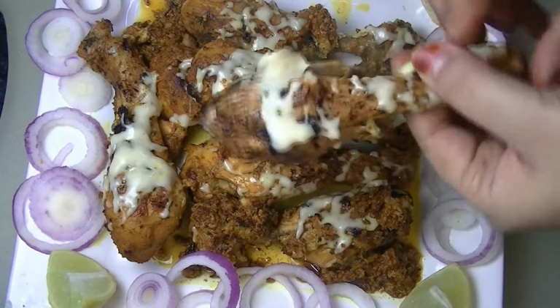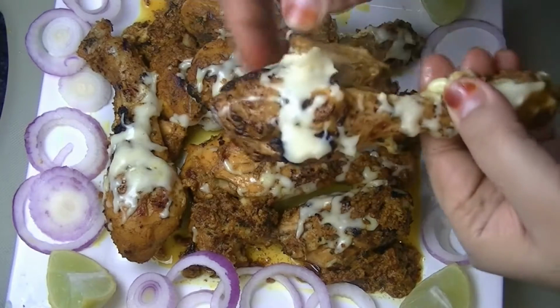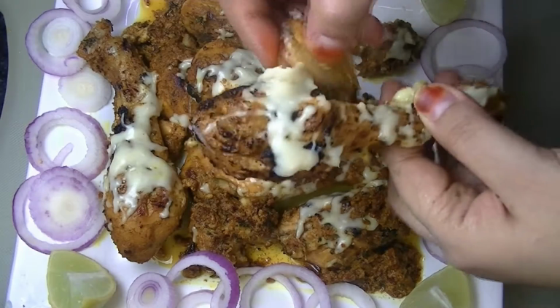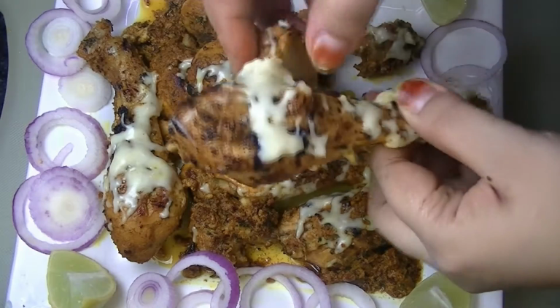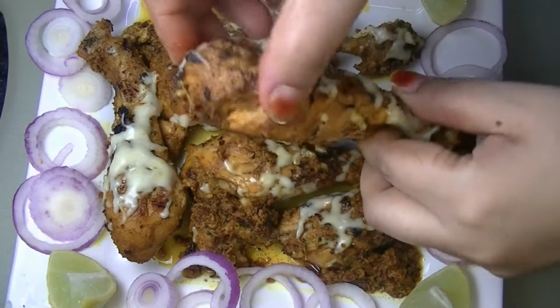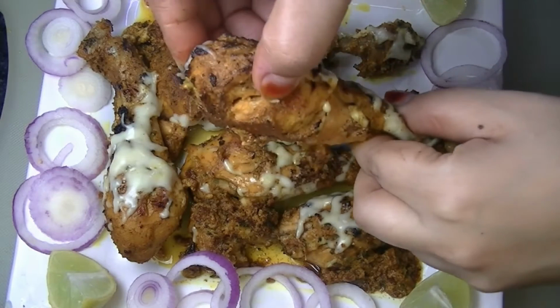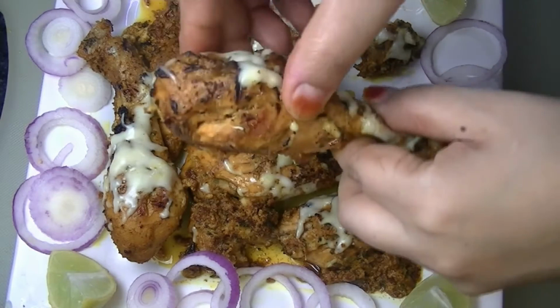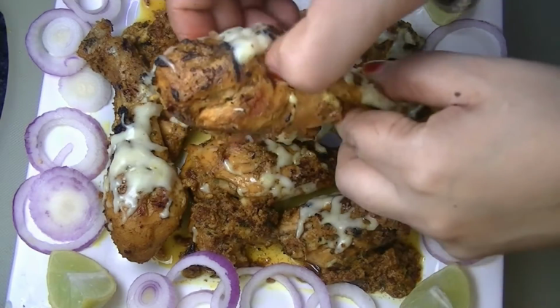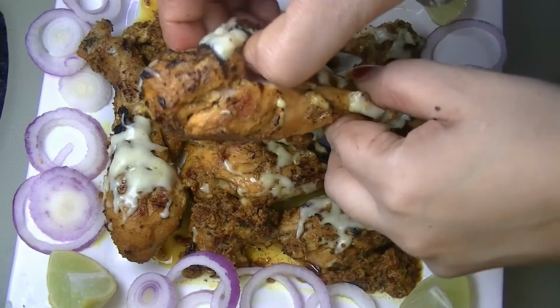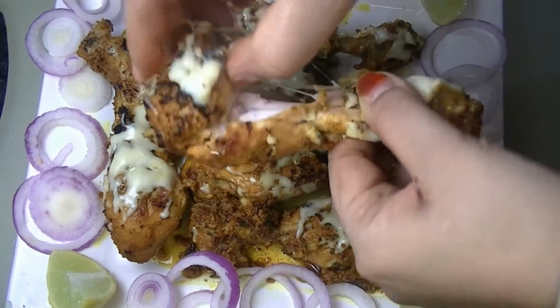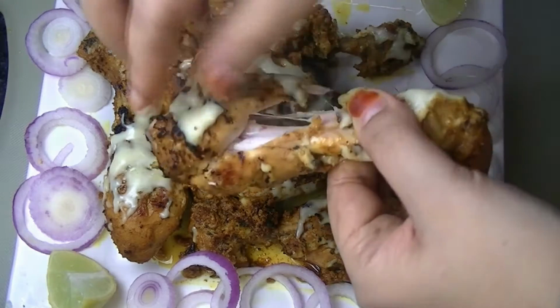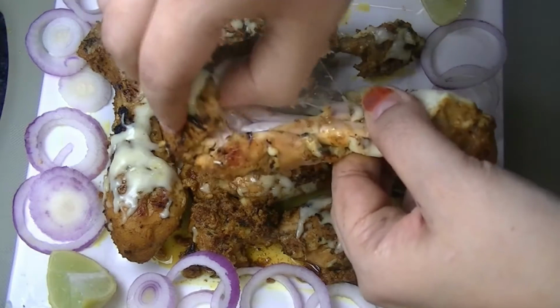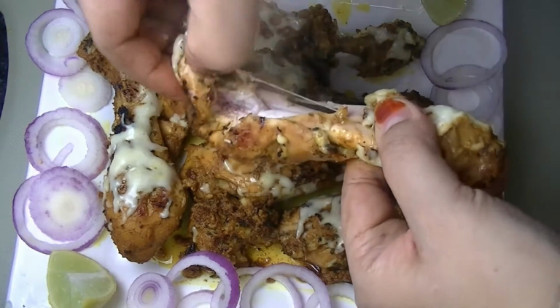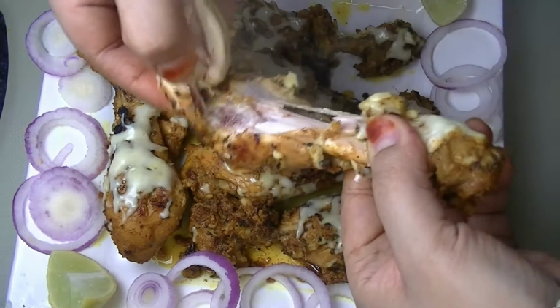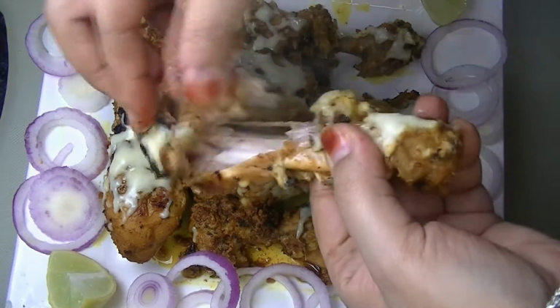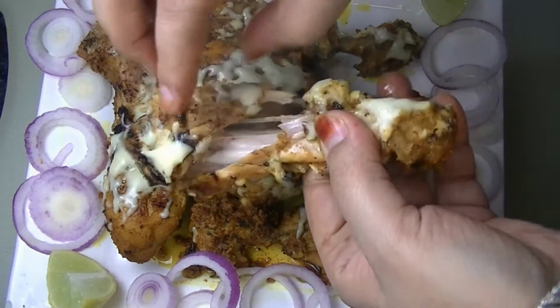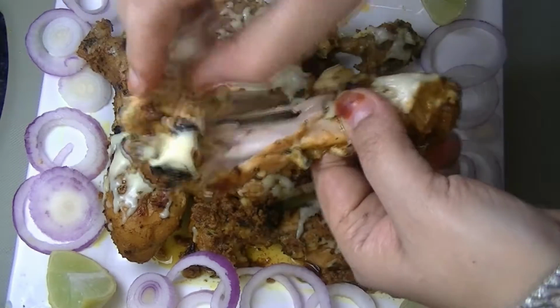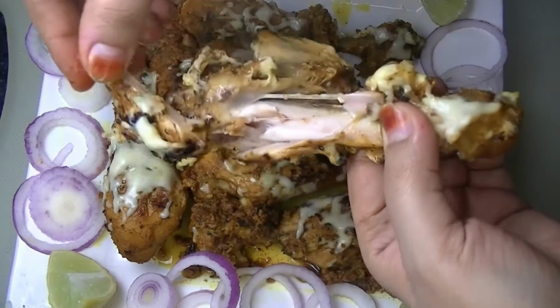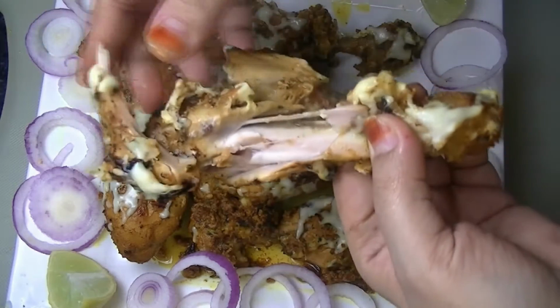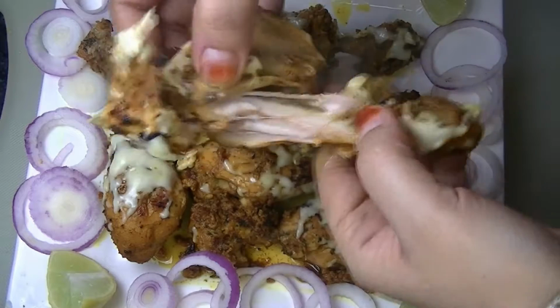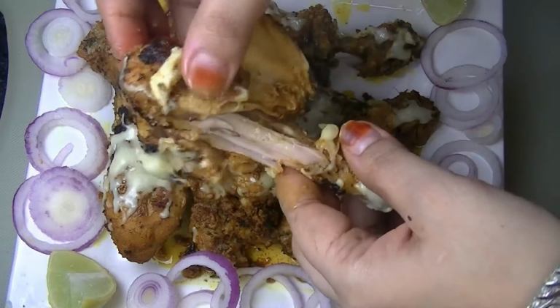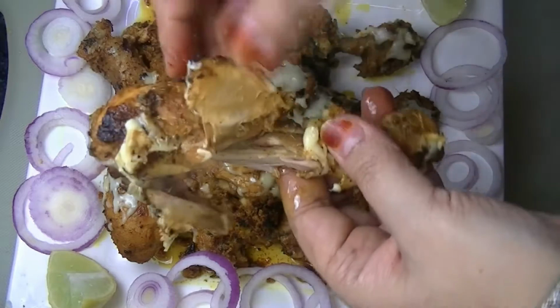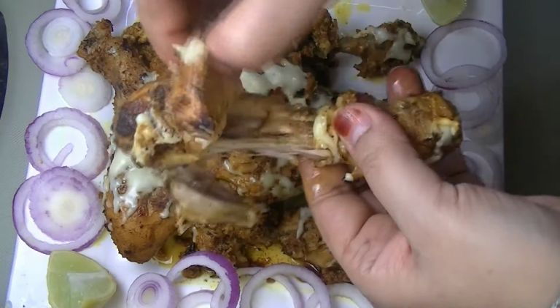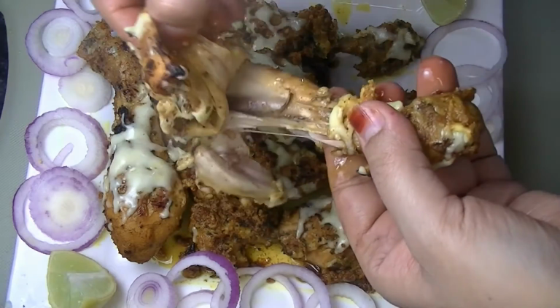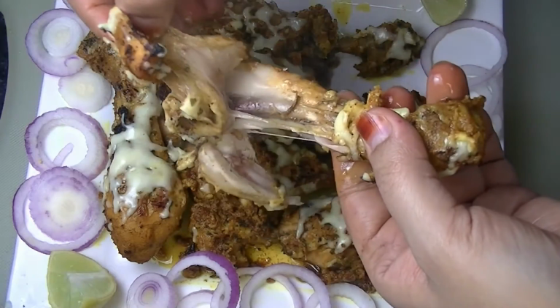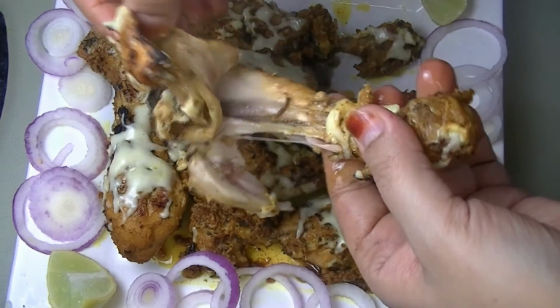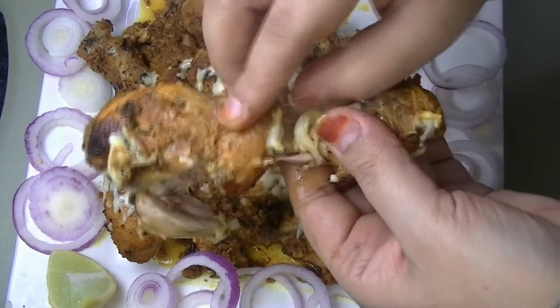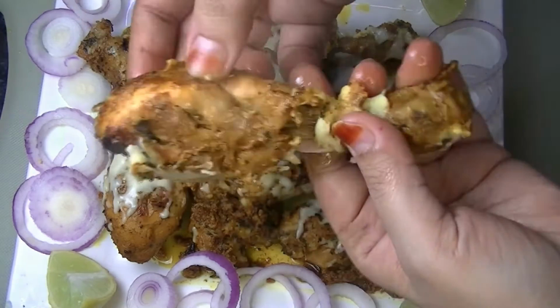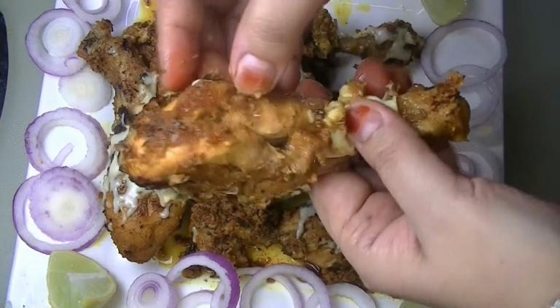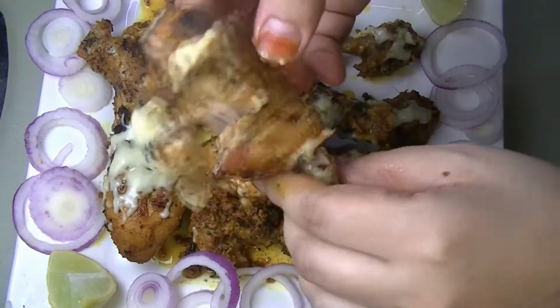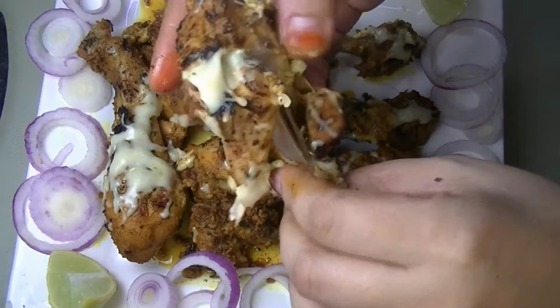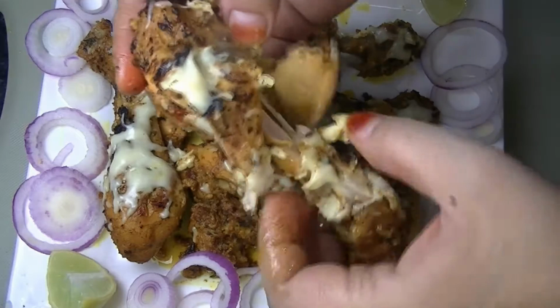Assalamu alaikum everybody! Welcome back to my YouTube channel. I hope you will be happy. Today I will share a famous restaurant style grilled chicken drumstick with some special spices, usually served with green chutney.